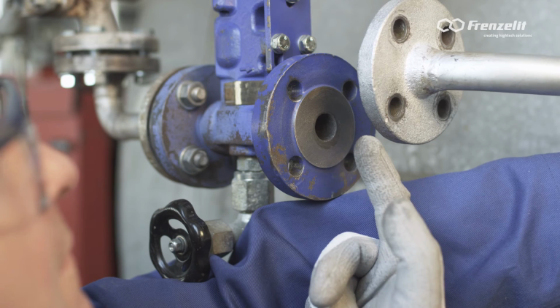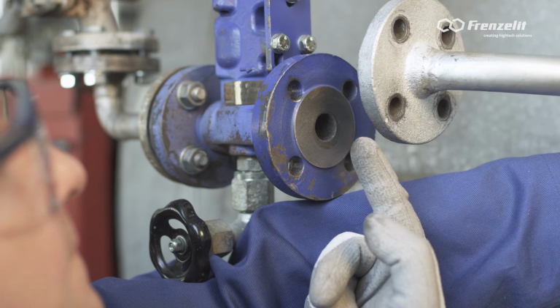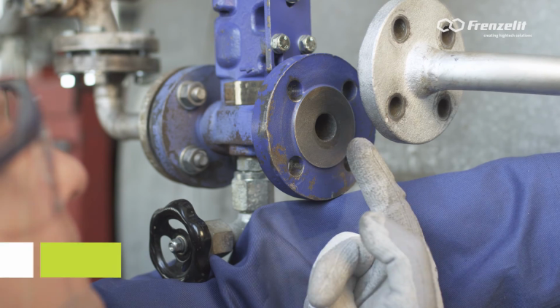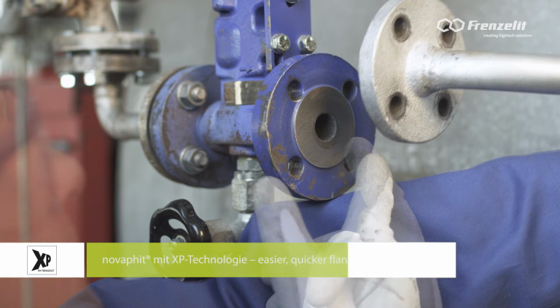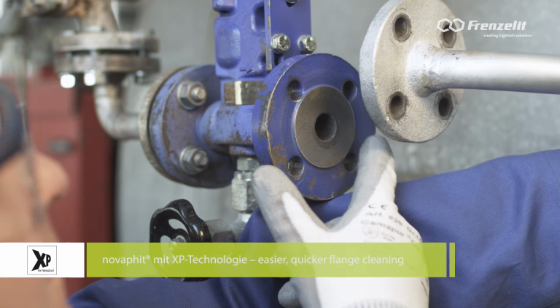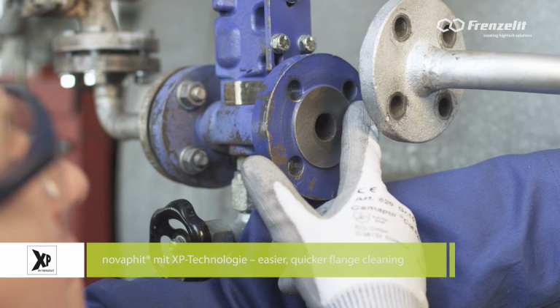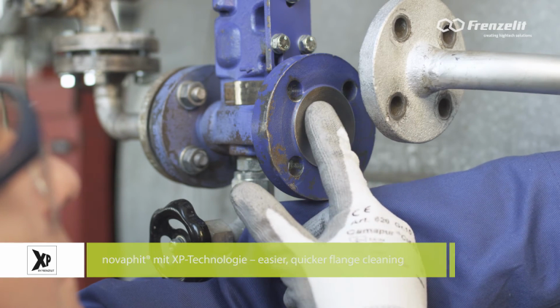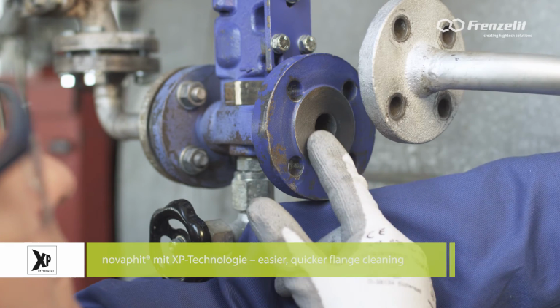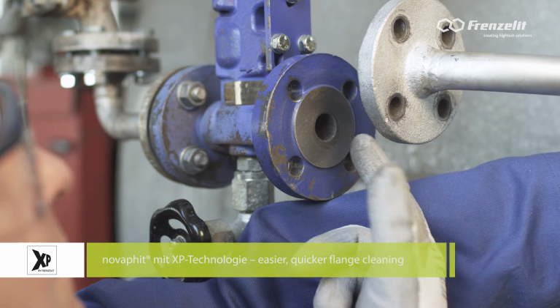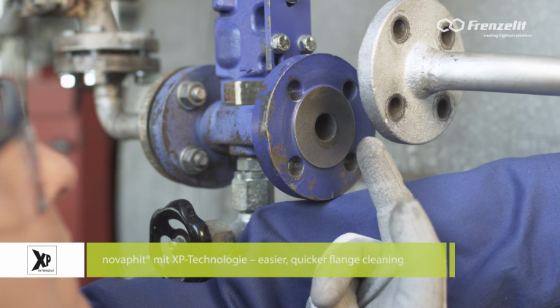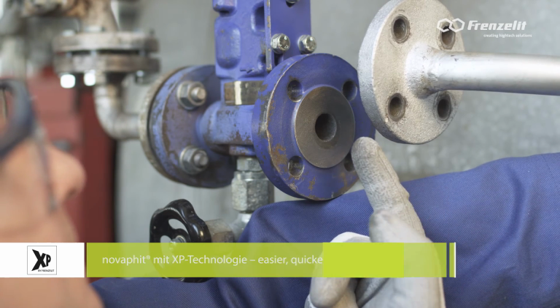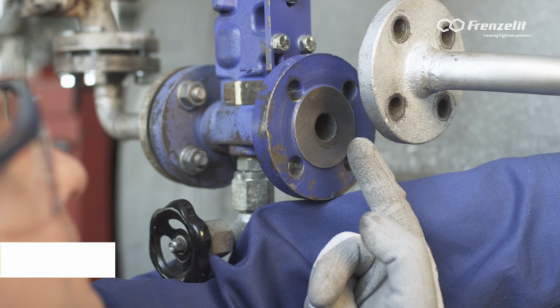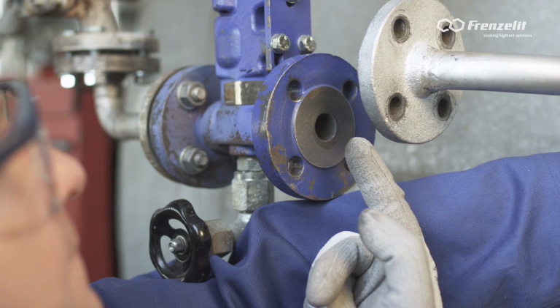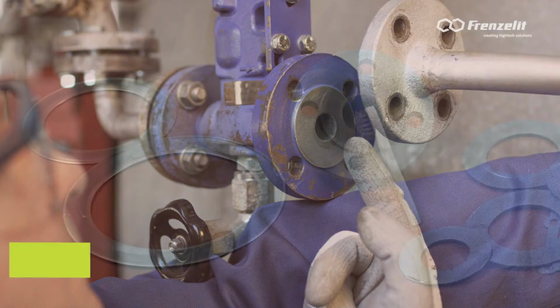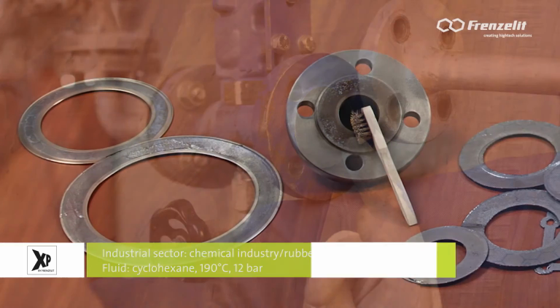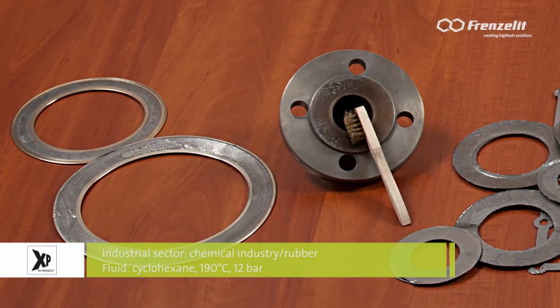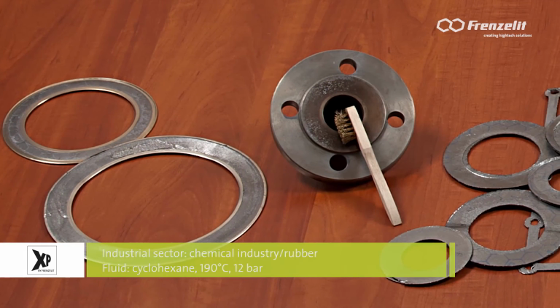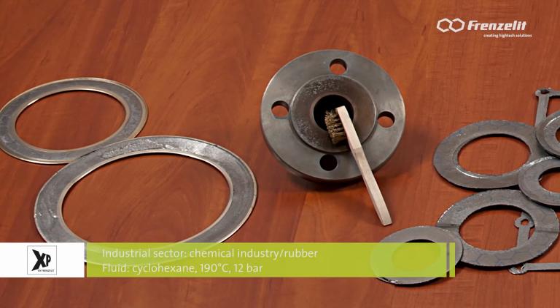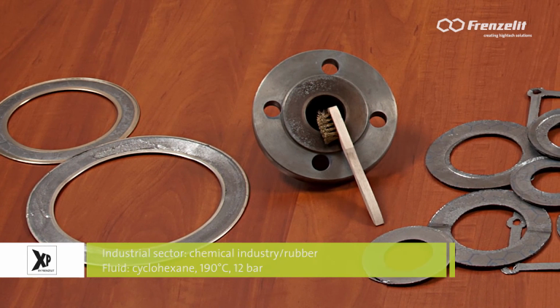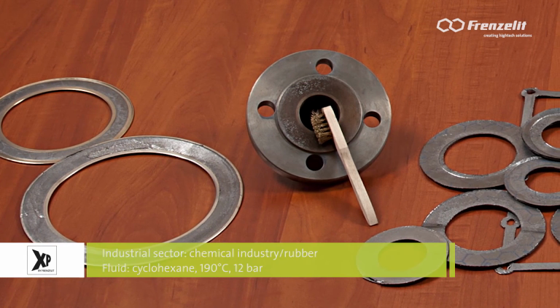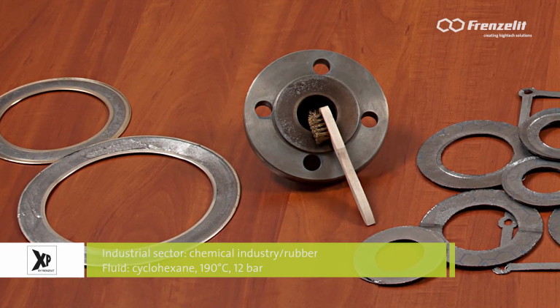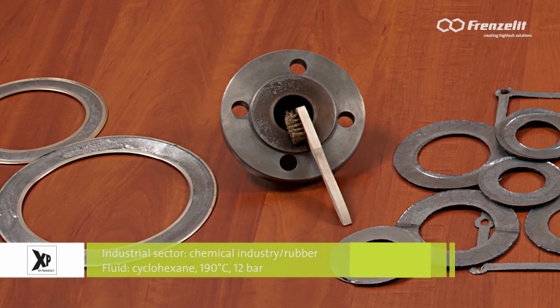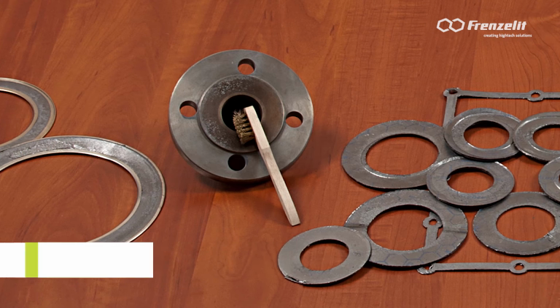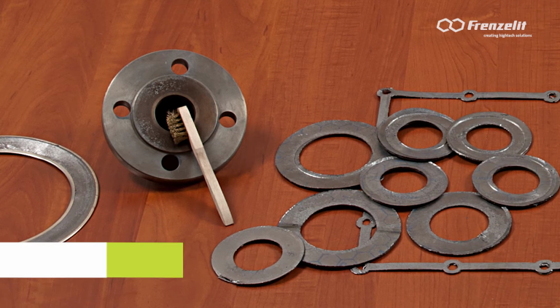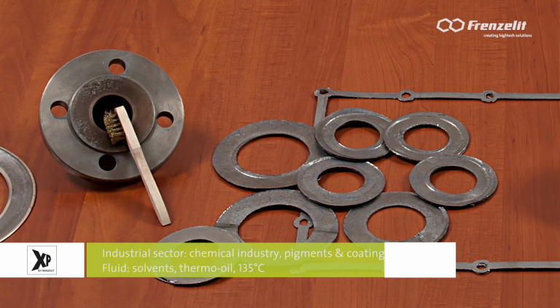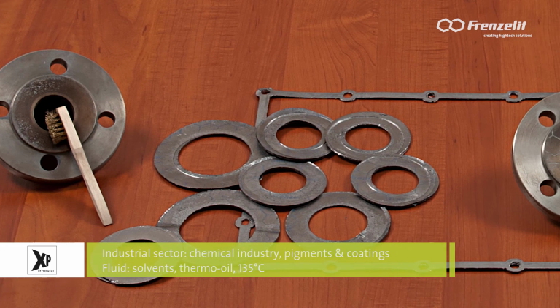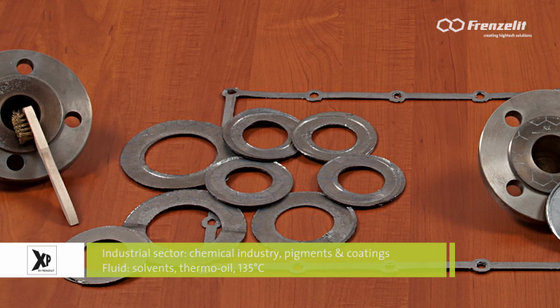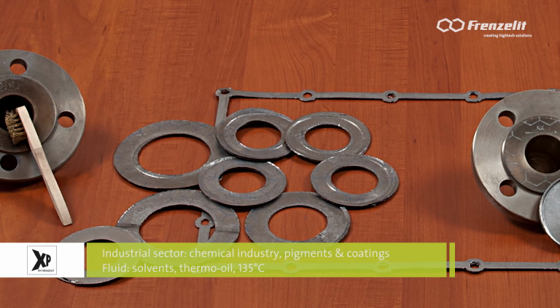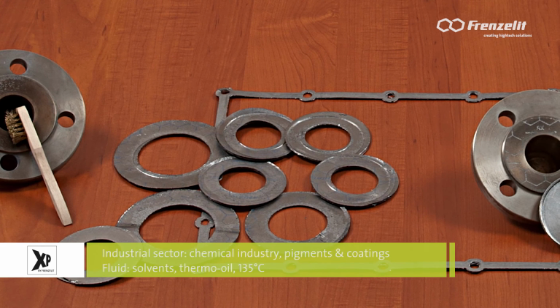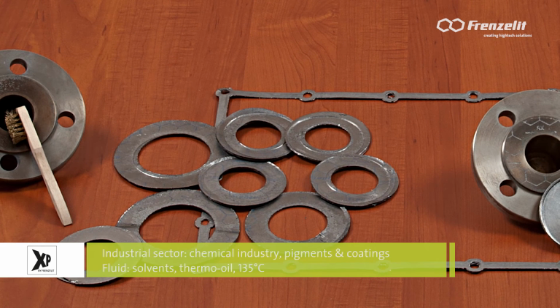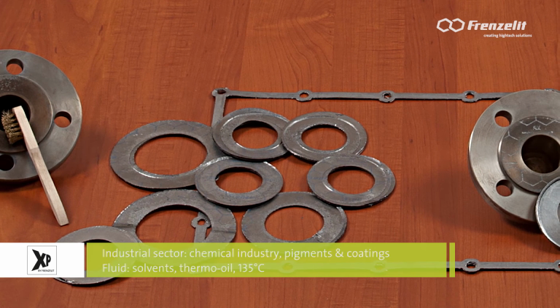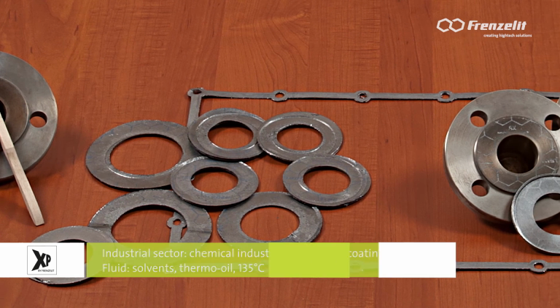The long-term non-stick properties have been tested successfully throughout the application temperature range of graphite gaskets with a wide variety of different media, from solvents to steam. Make sure you benefit from the new series of highly efficient graphite gaskets too.